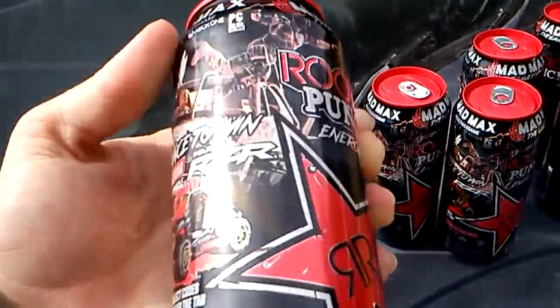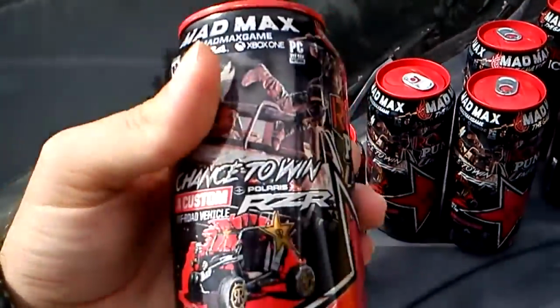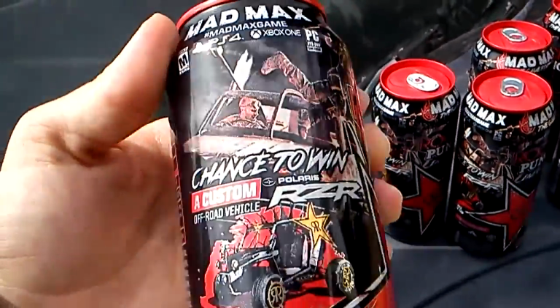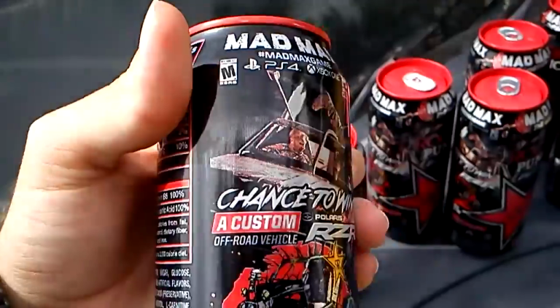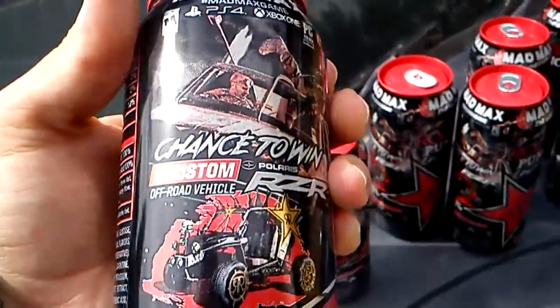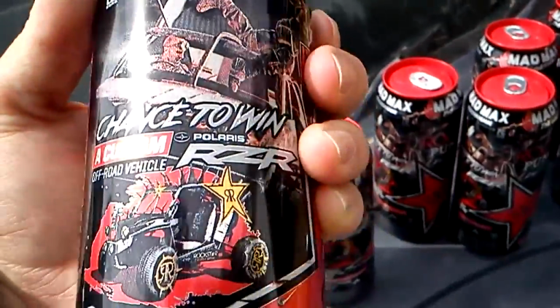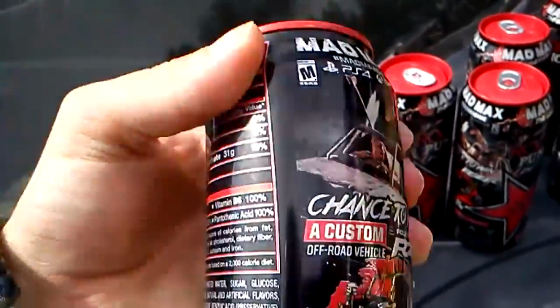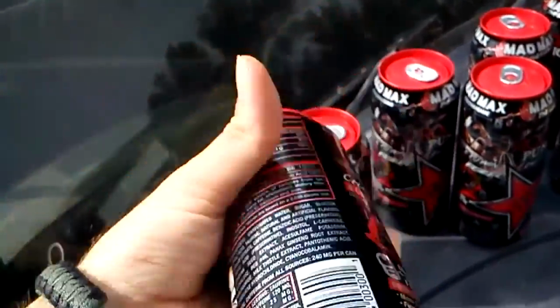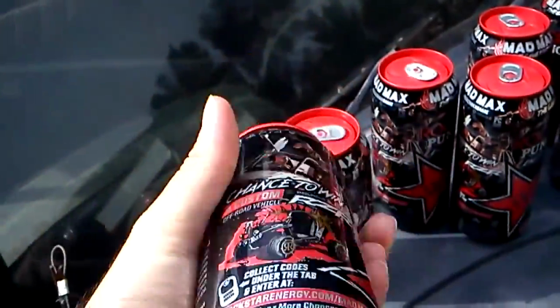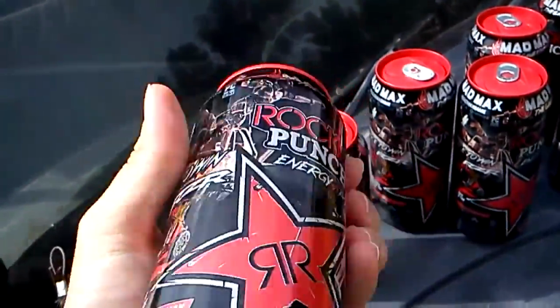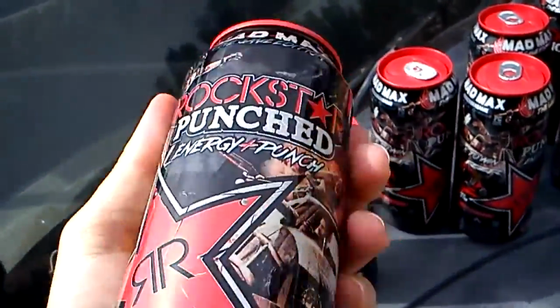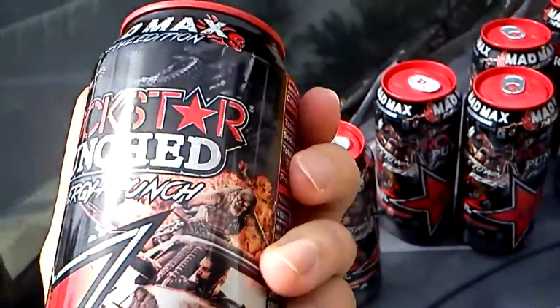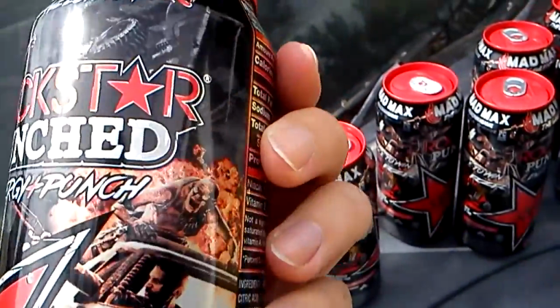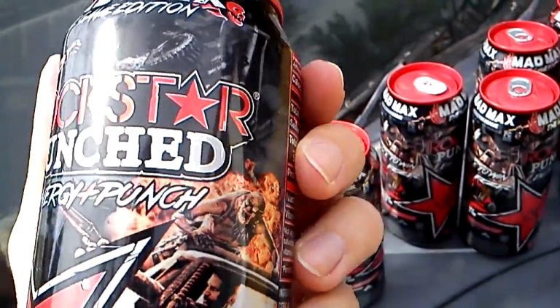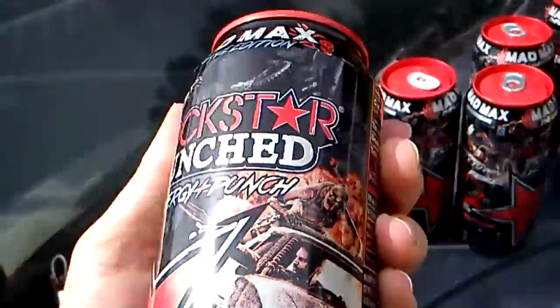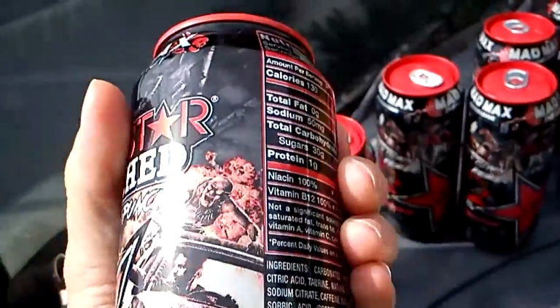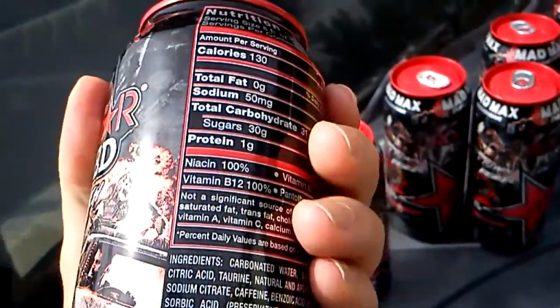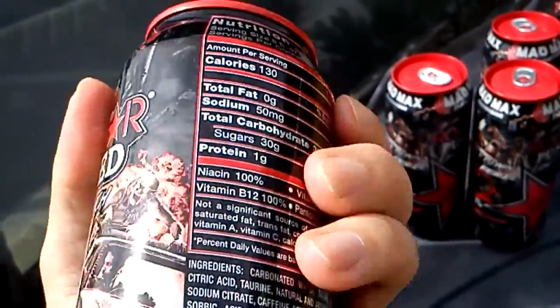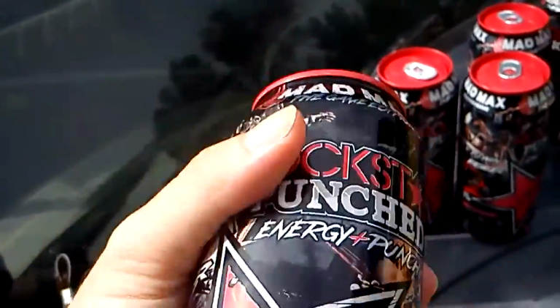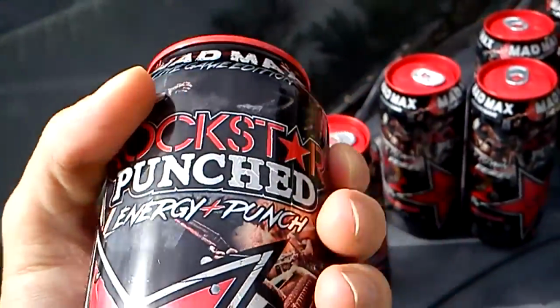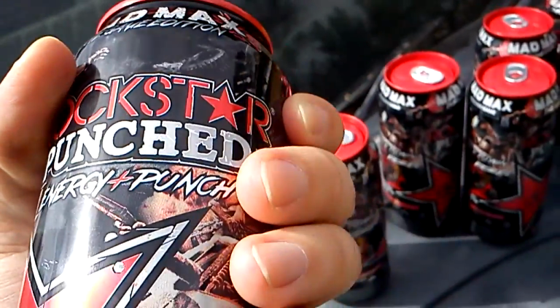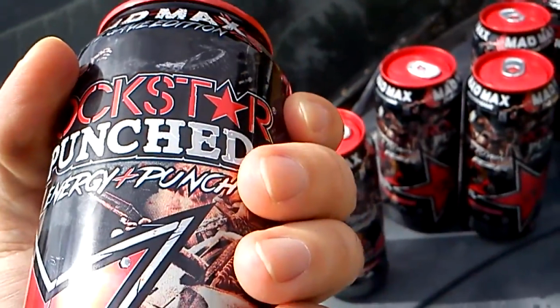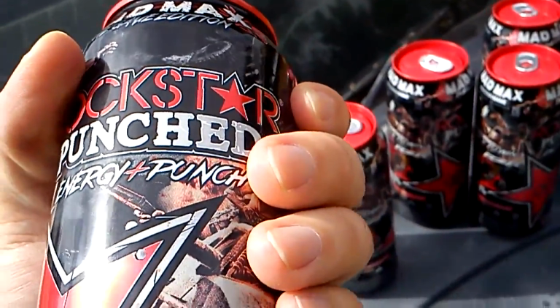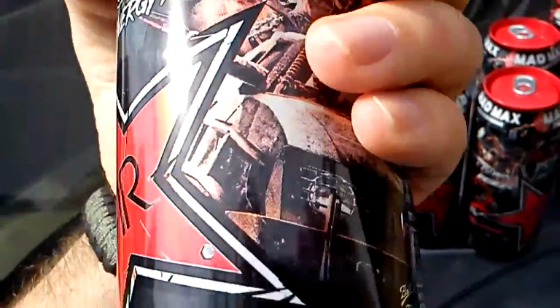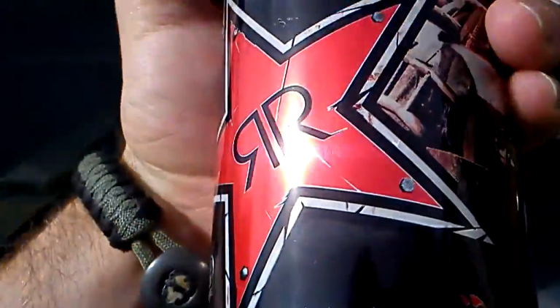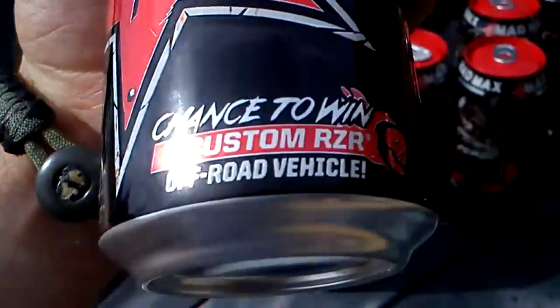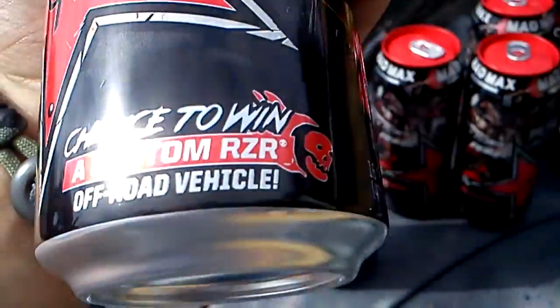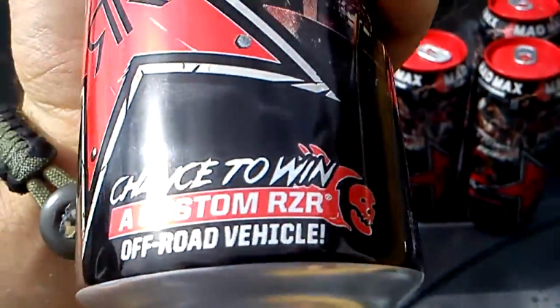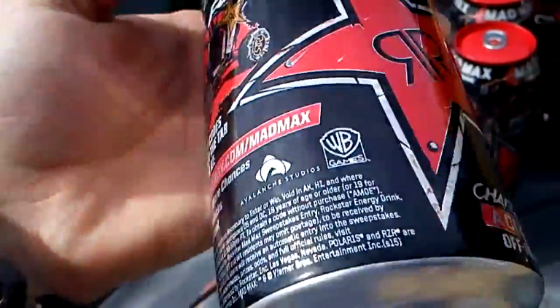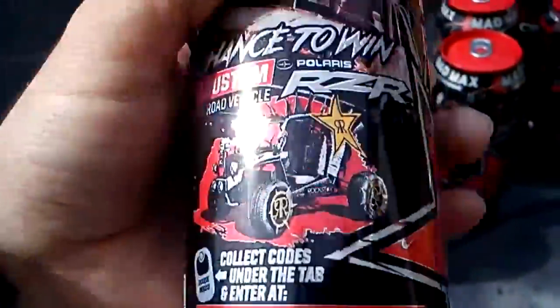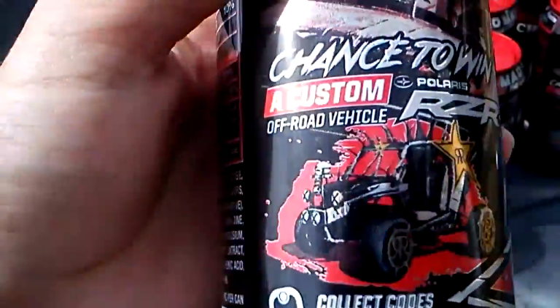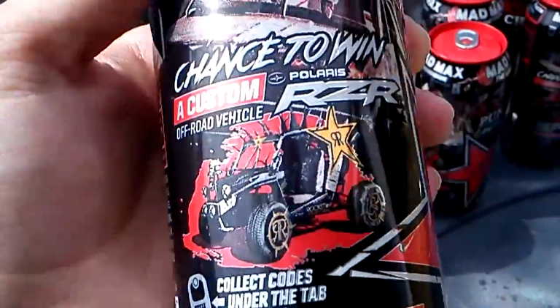There's also a contest for an off-road vehicle — a Polaris Razor. Let me see on here — it's an off-road vehicle, and that's what it looks like.